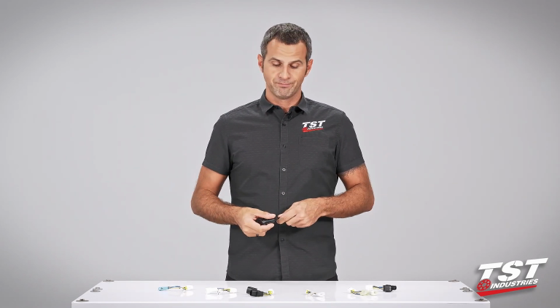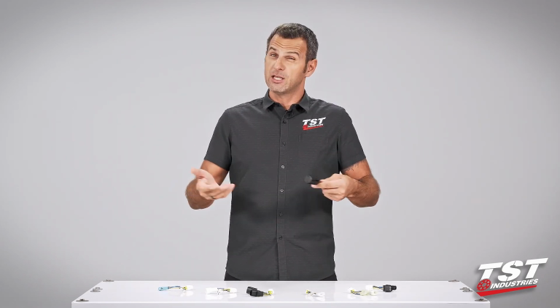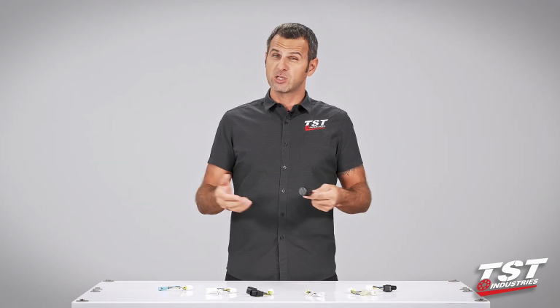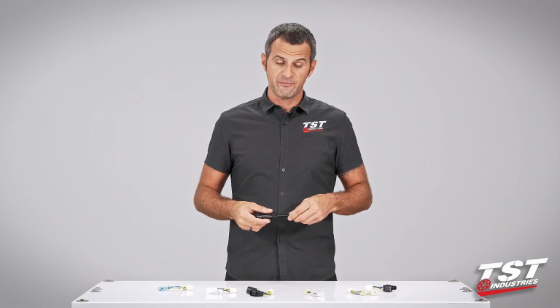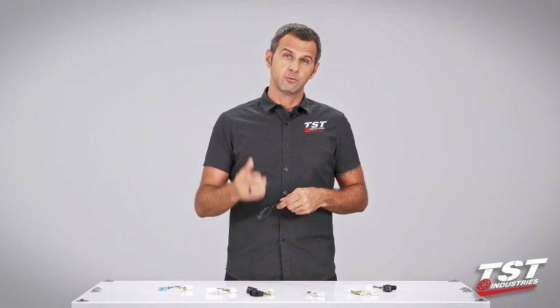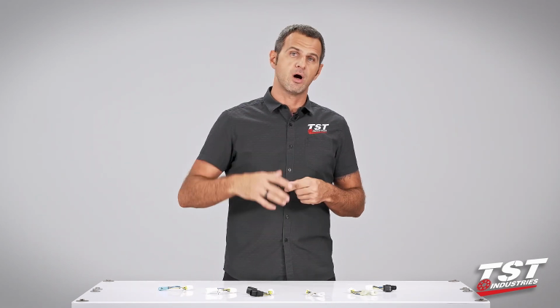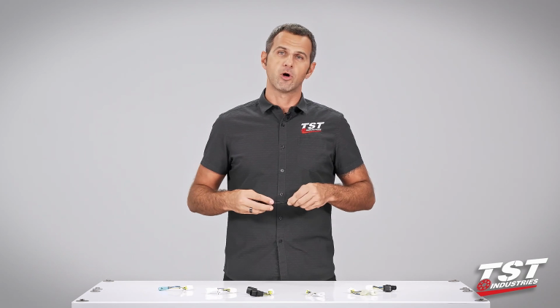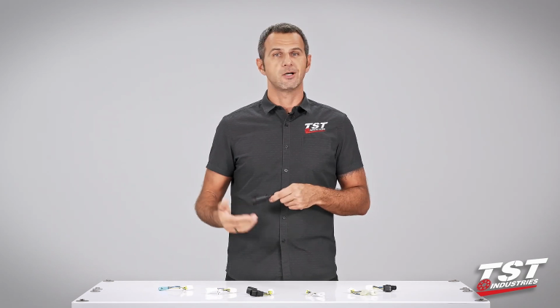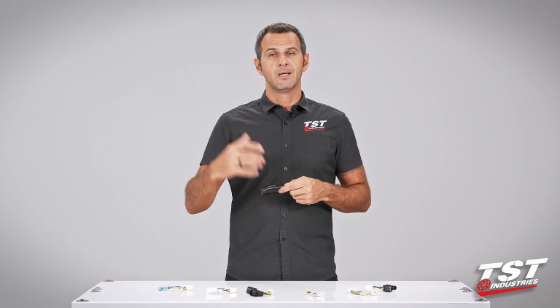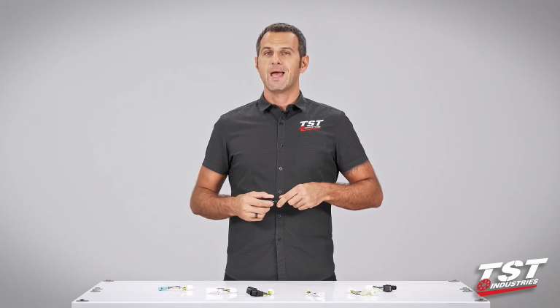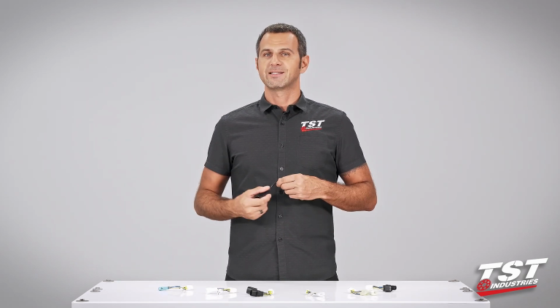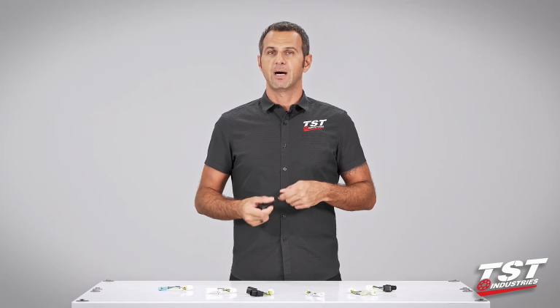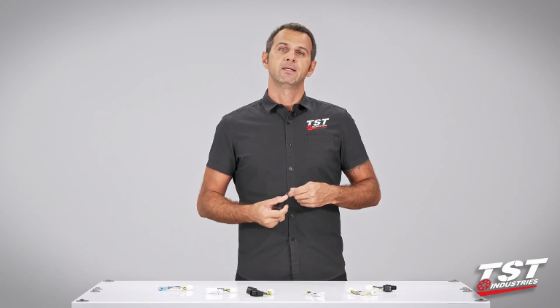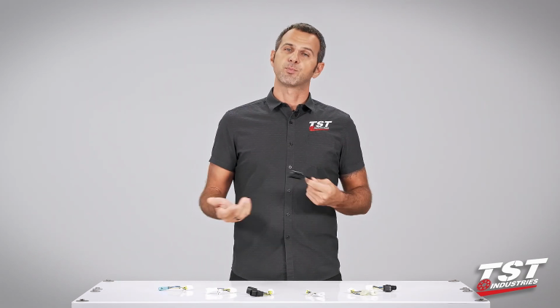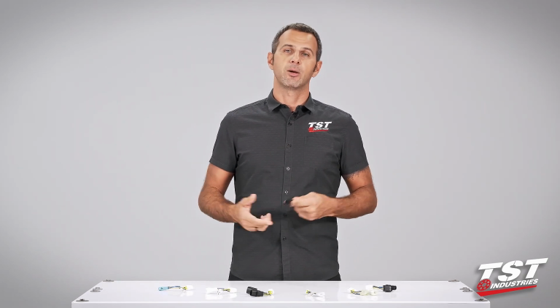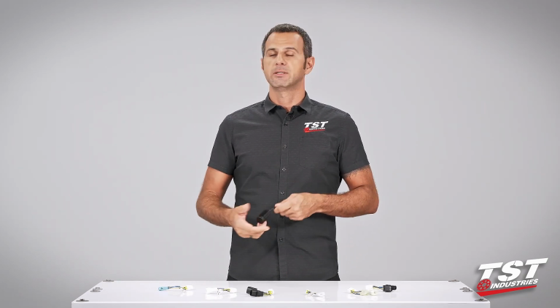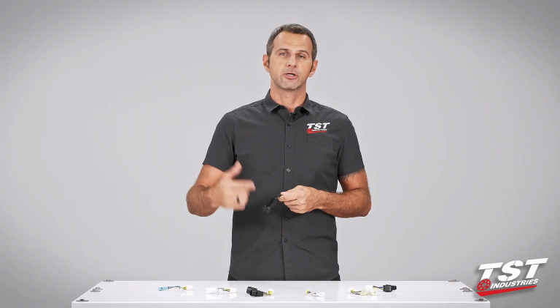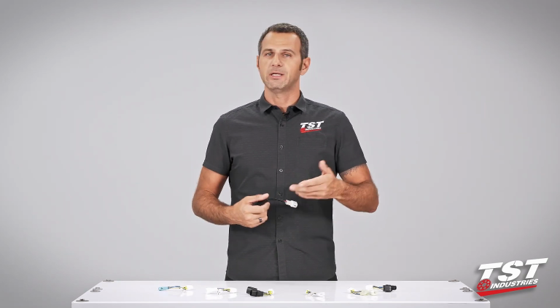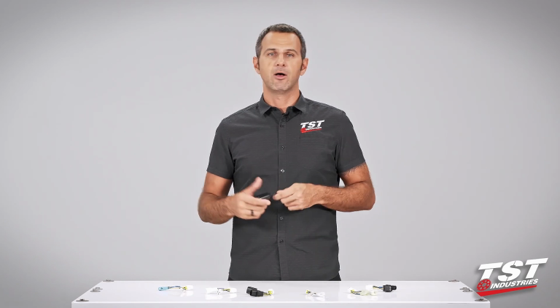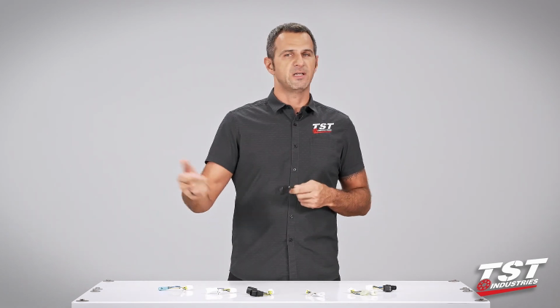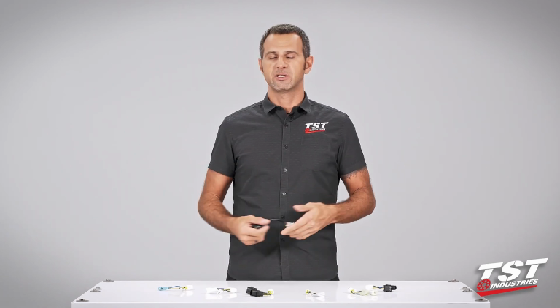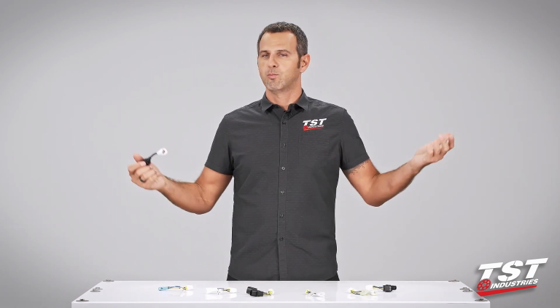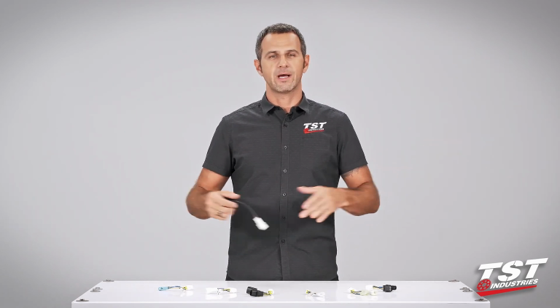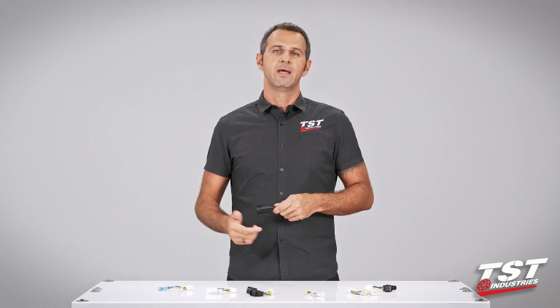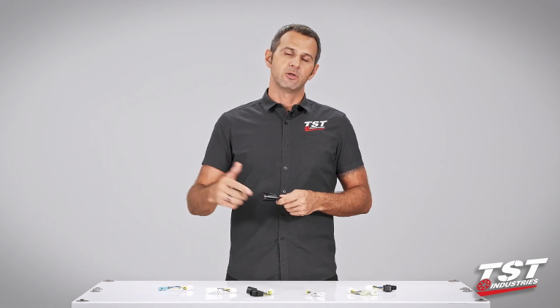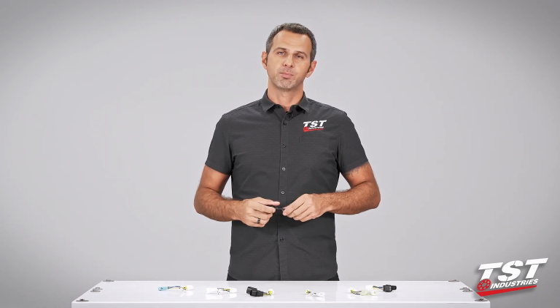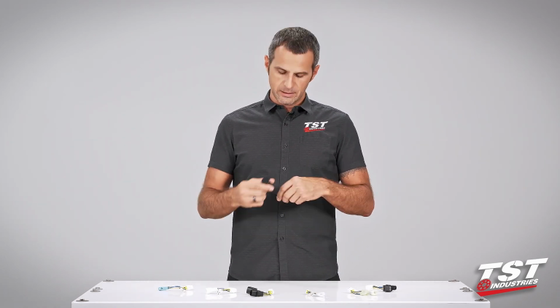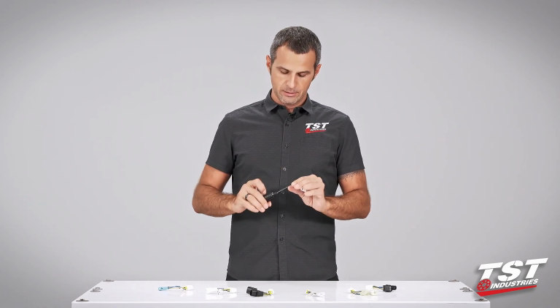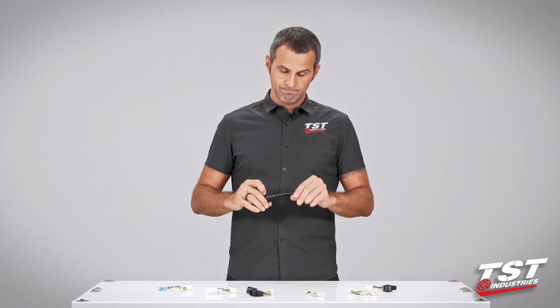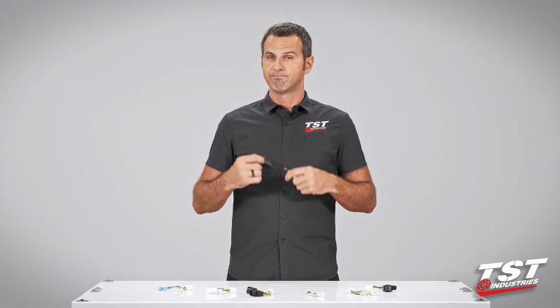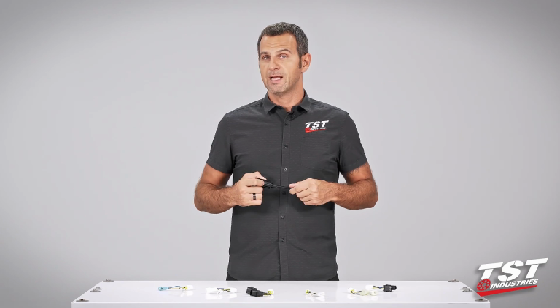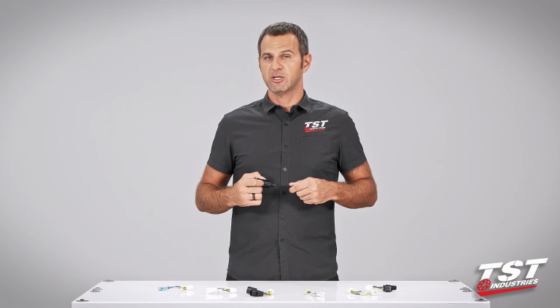In case you do experience that failure, we offer a warranty — we have guys standing by in our support department that will take your call, email, or Facebook message, and we'll get you replaced. And that's pretty much it.